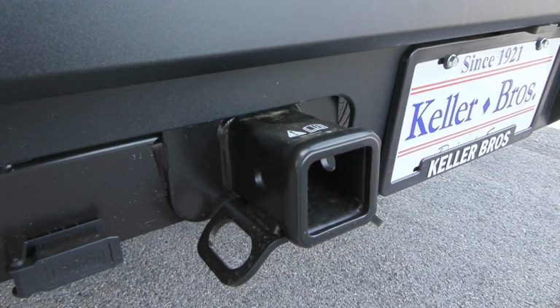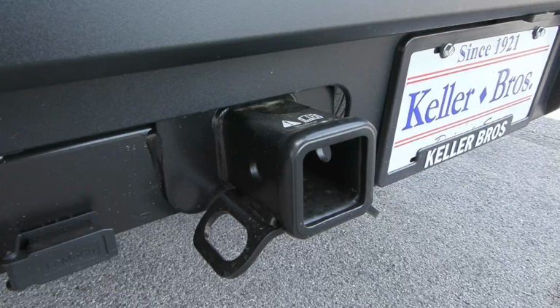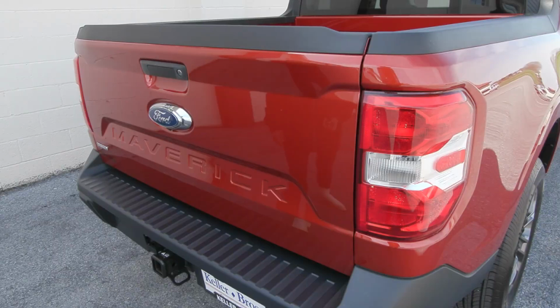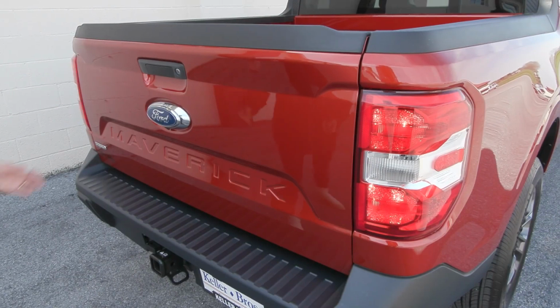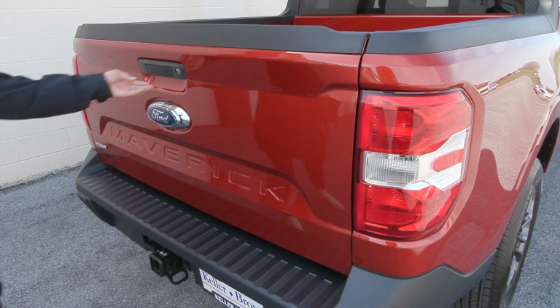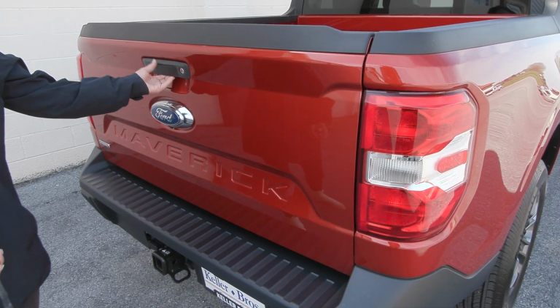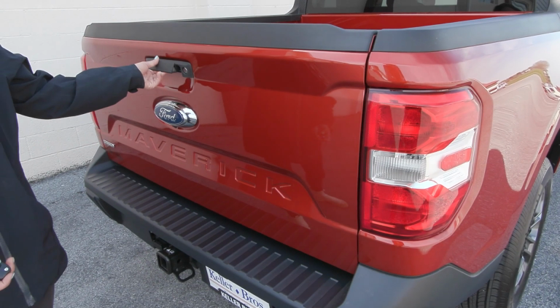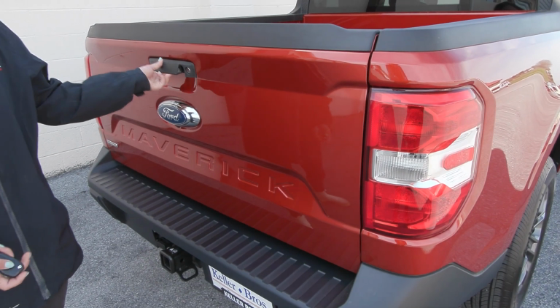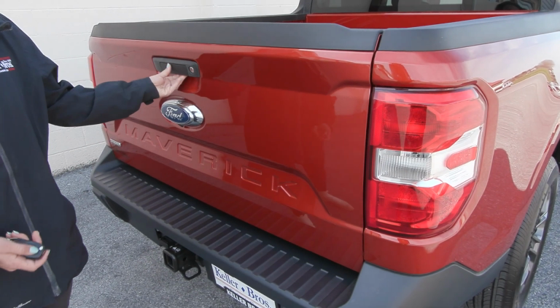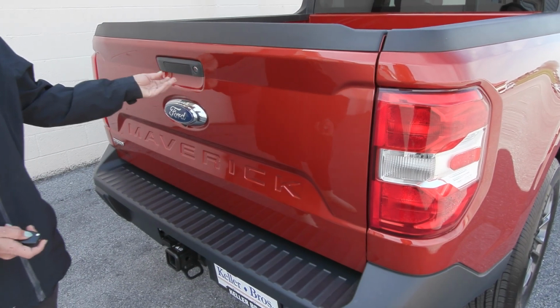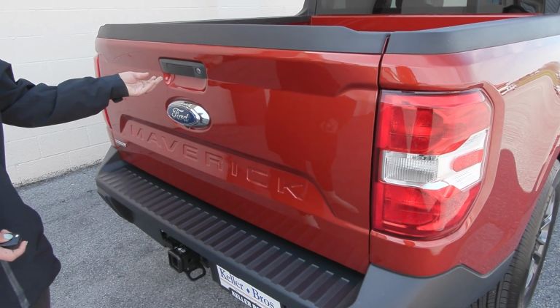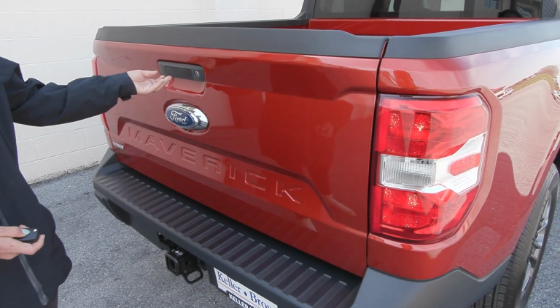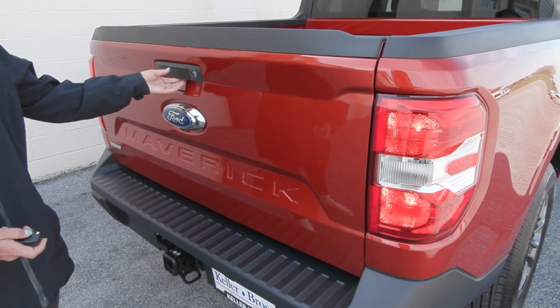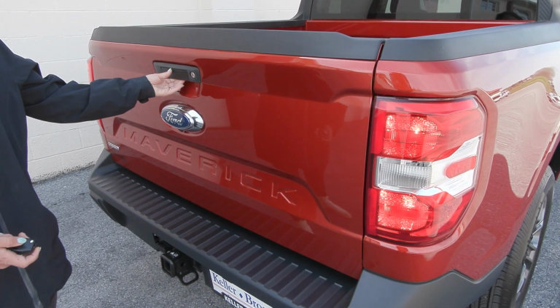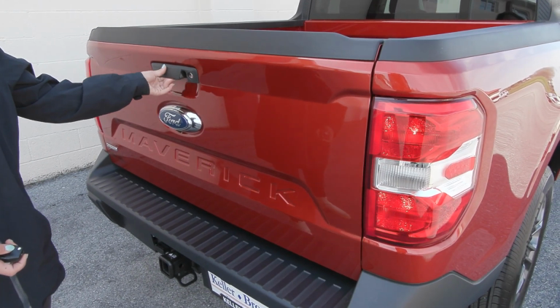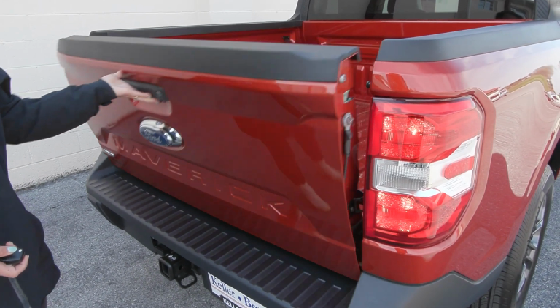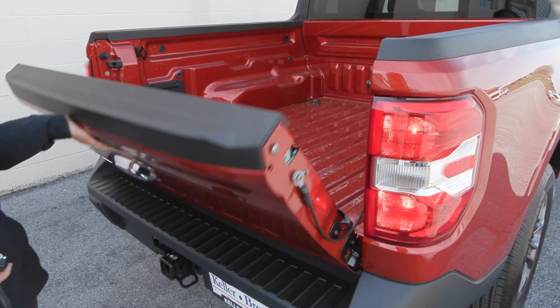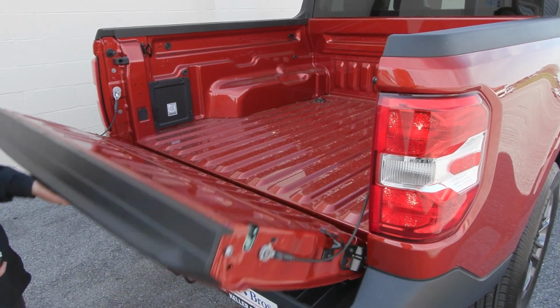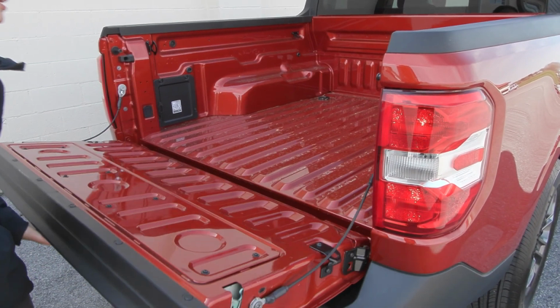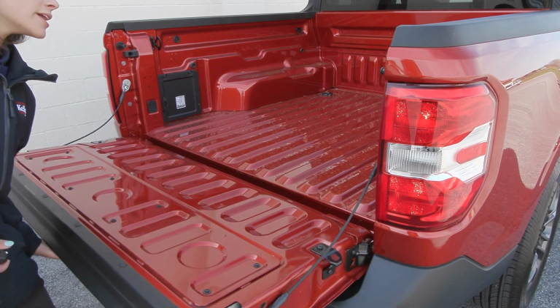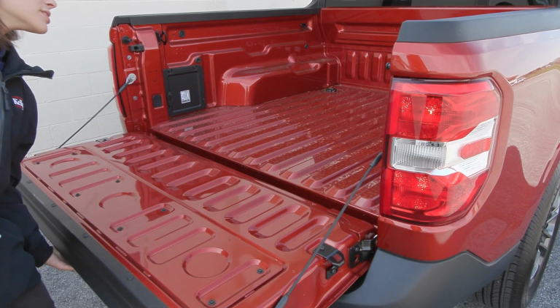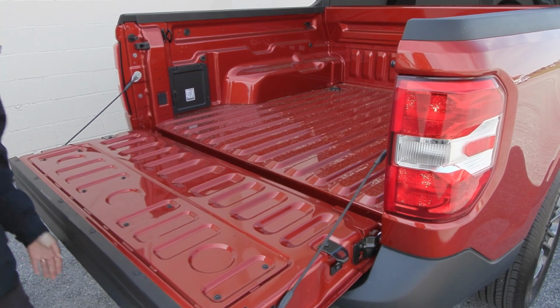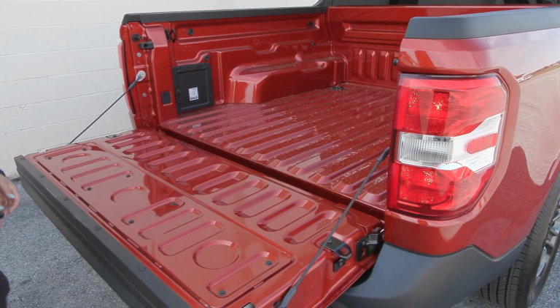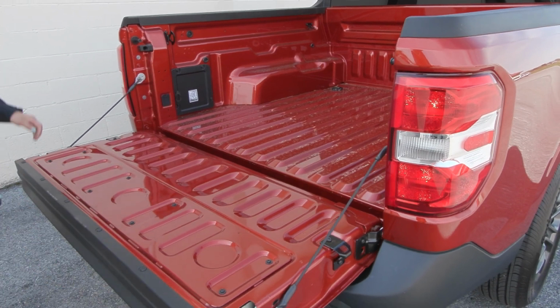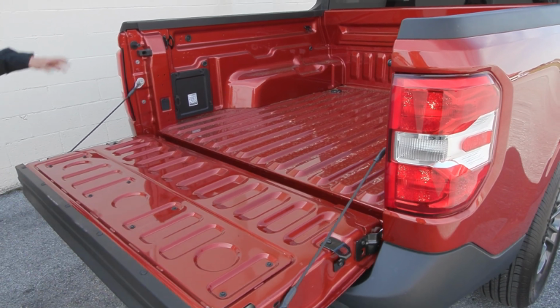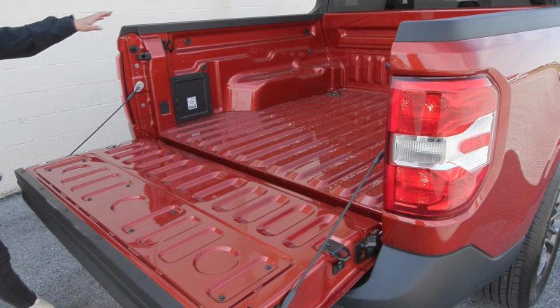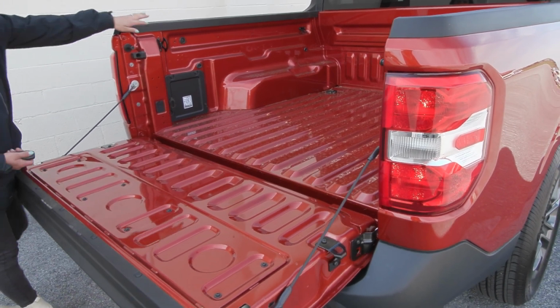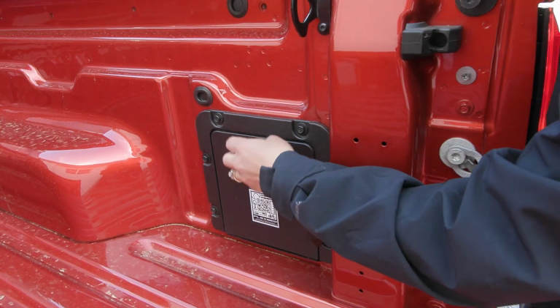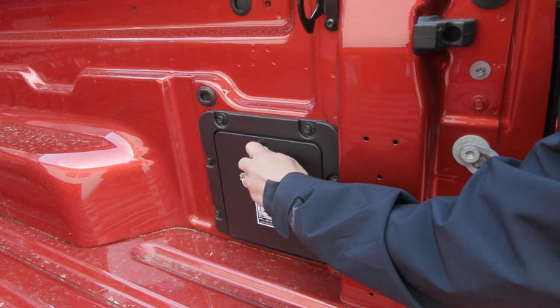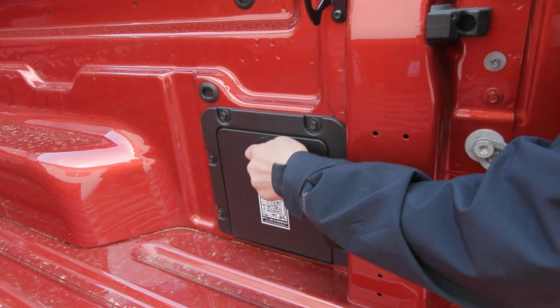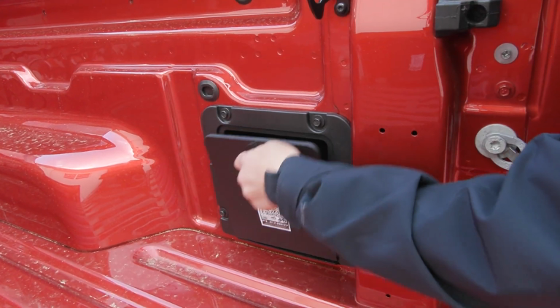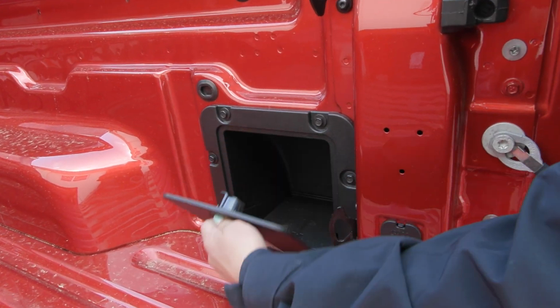The back of this truck does have the locking tailgate — just press unlock twice to unlock that. In the bed of the truck you do have the tie down hooks as well as a storage pocket.